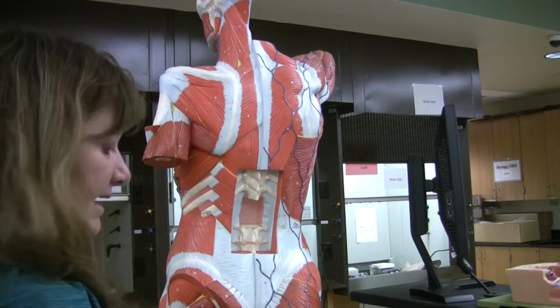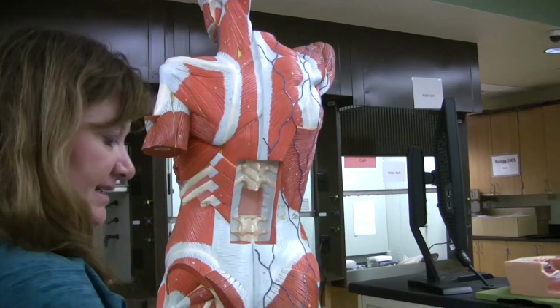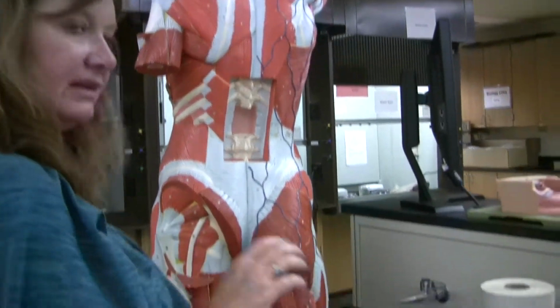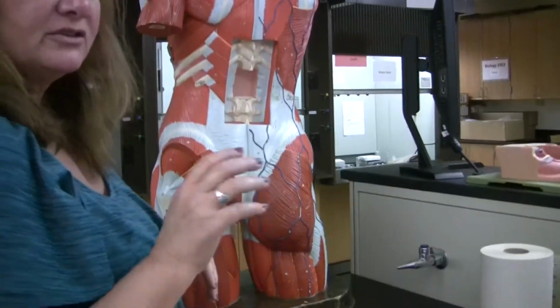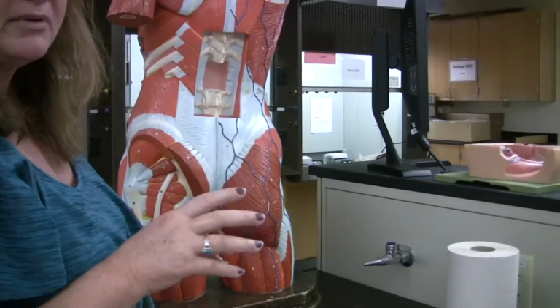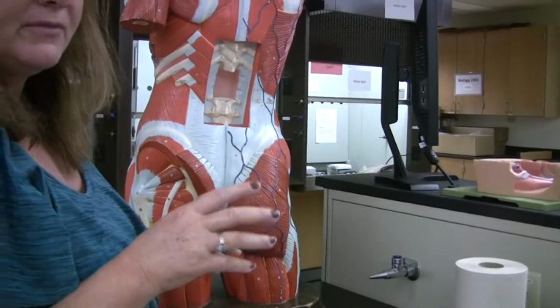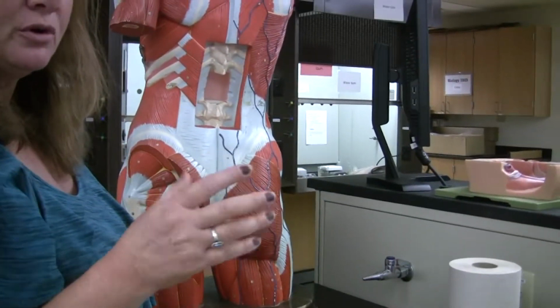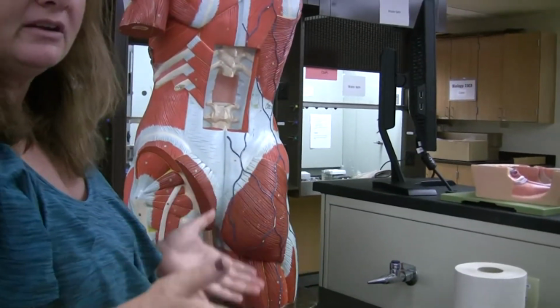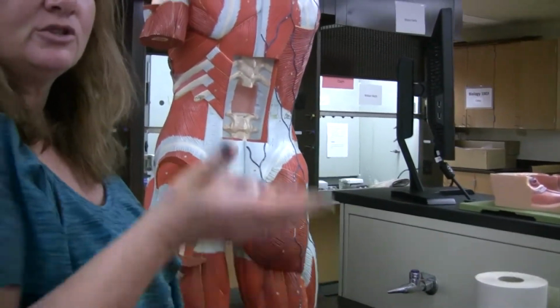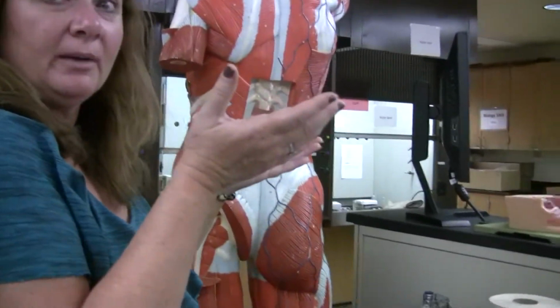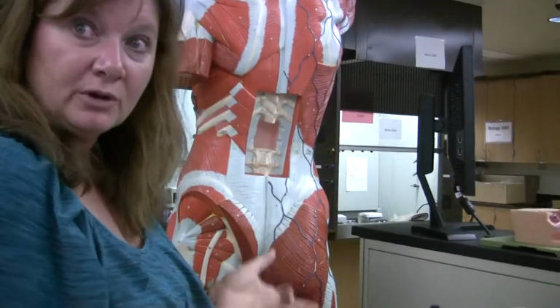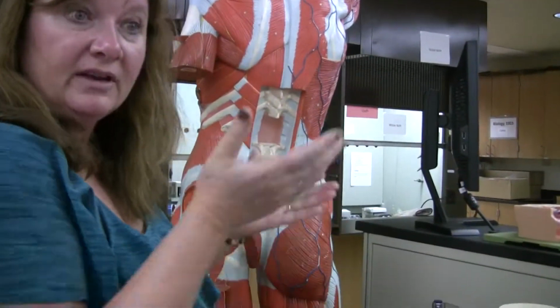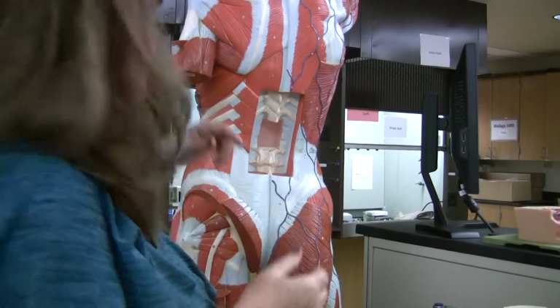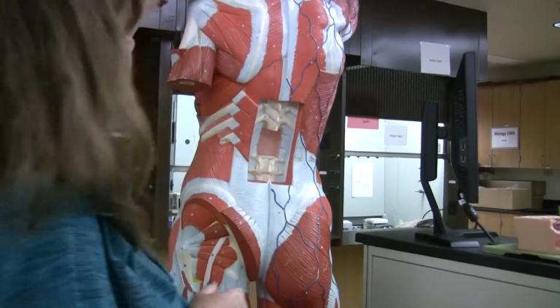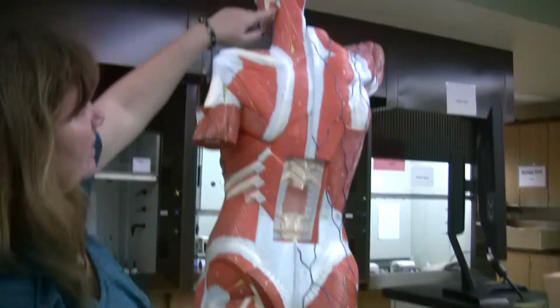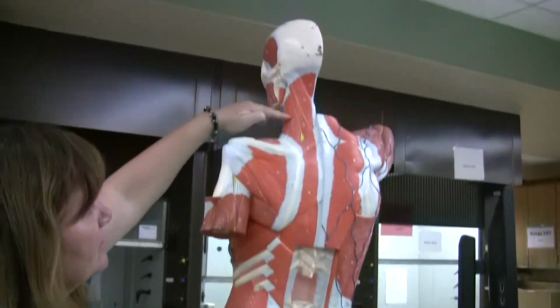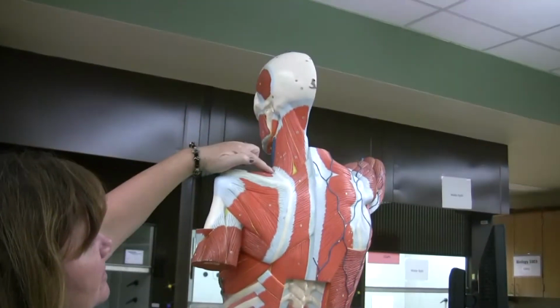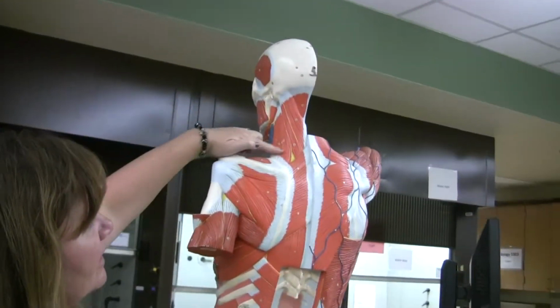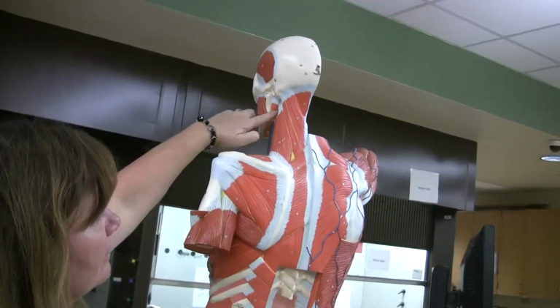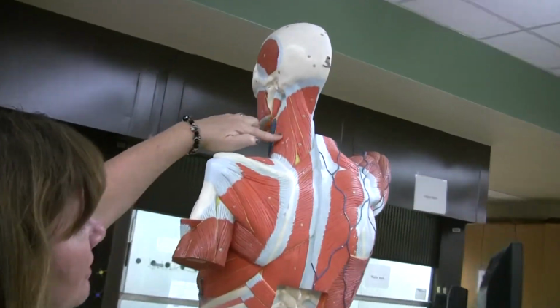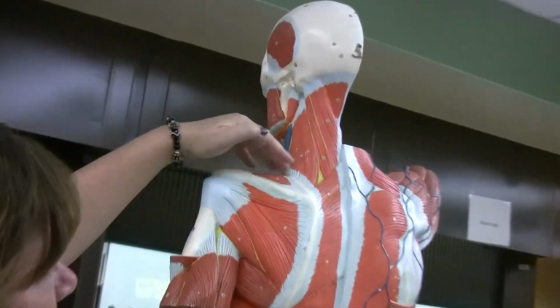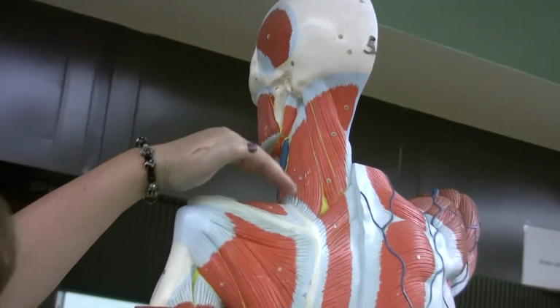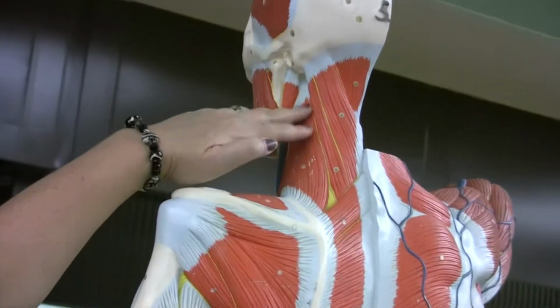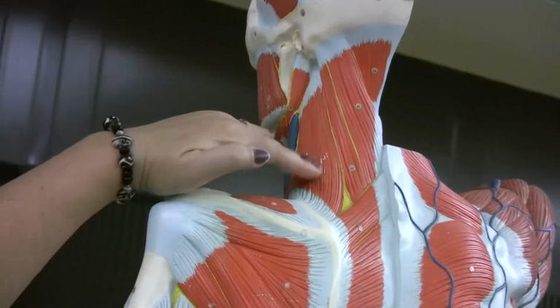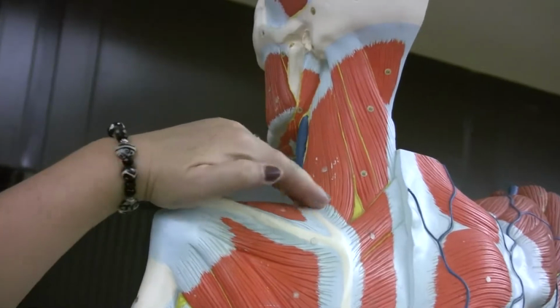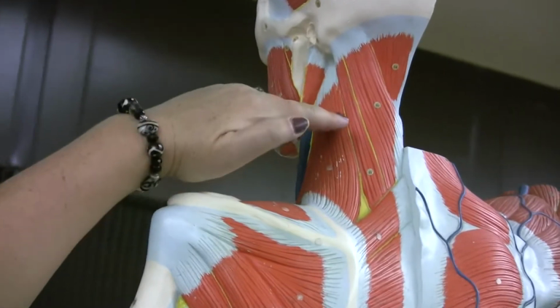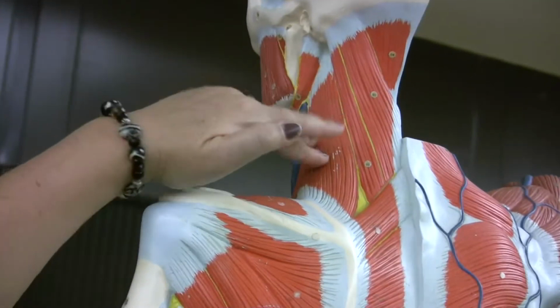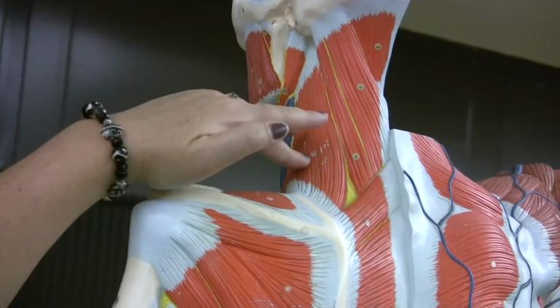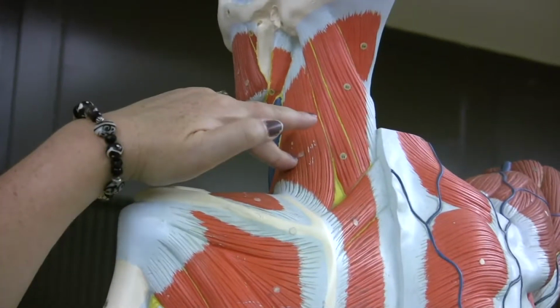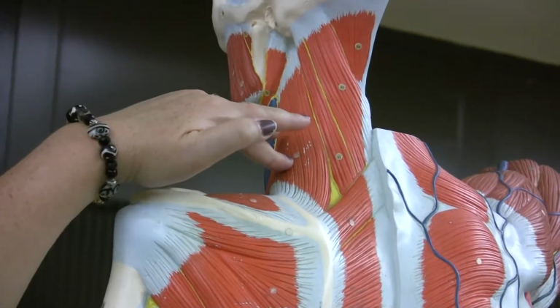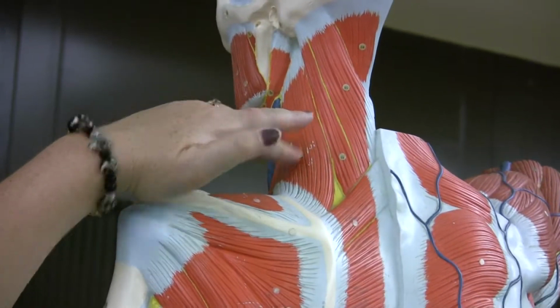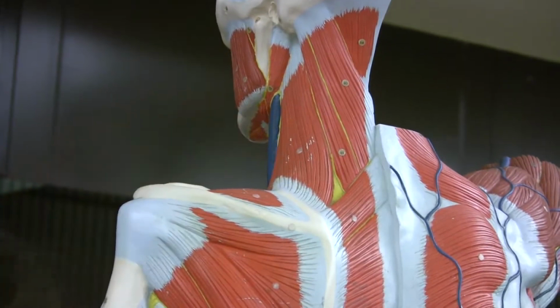Next is levator scapulae. The word levator means to bring up, so we're elevating the scapula. That muscle that you see right here that comes off the top of the shoulder, comes off the top of the scapula — that's levator scapulae.